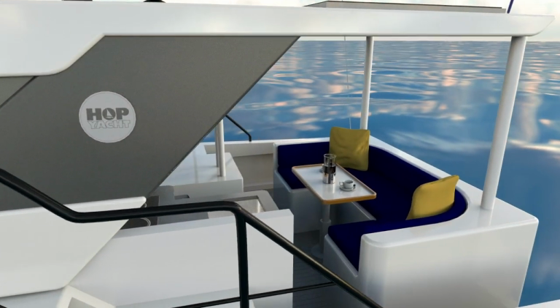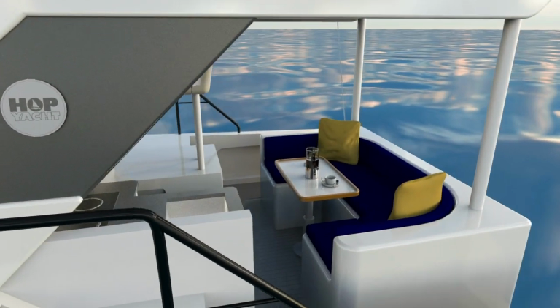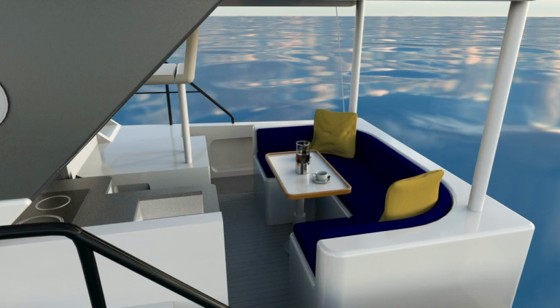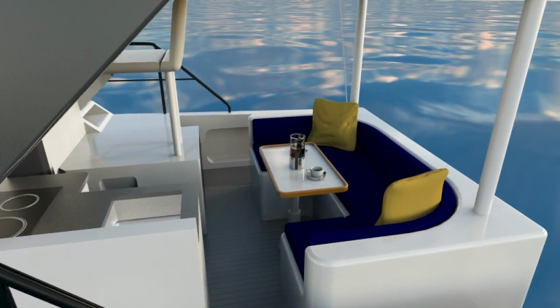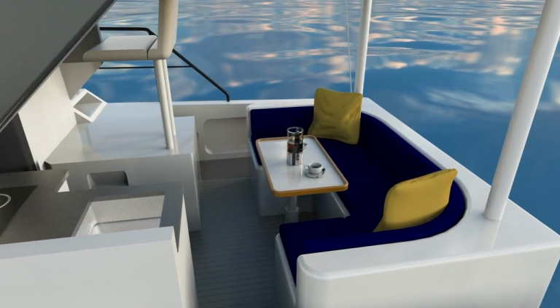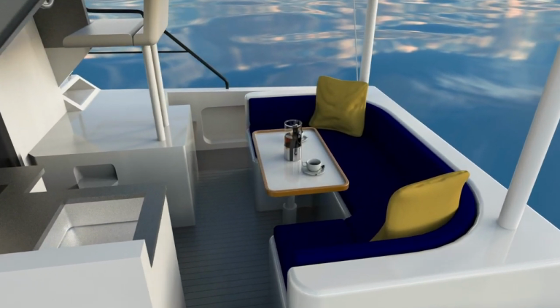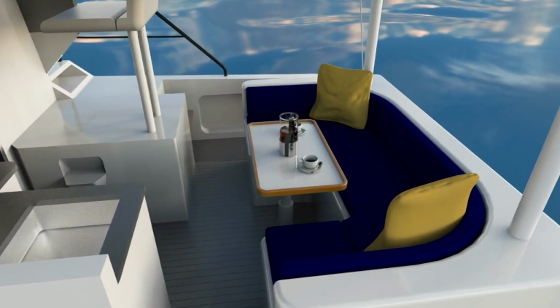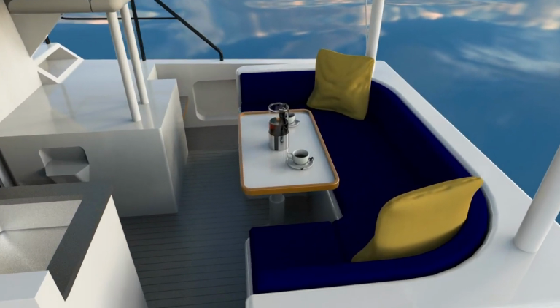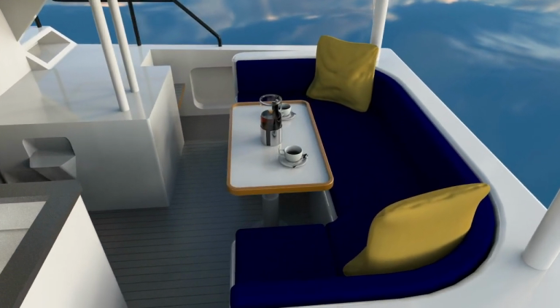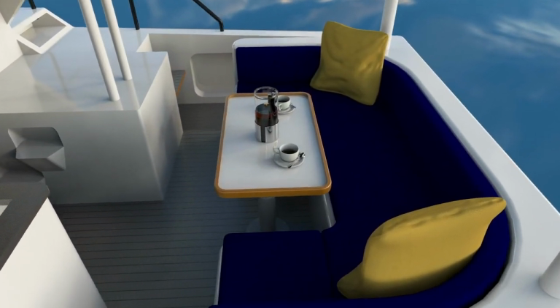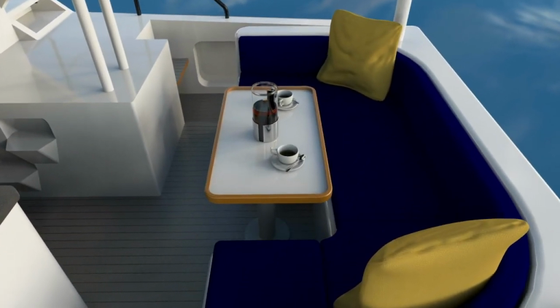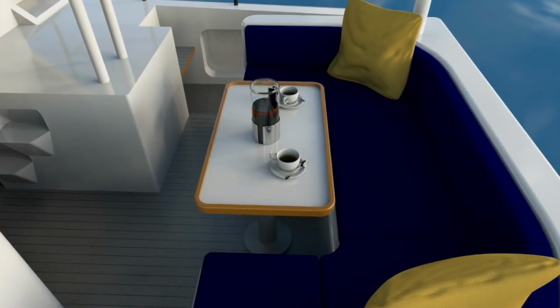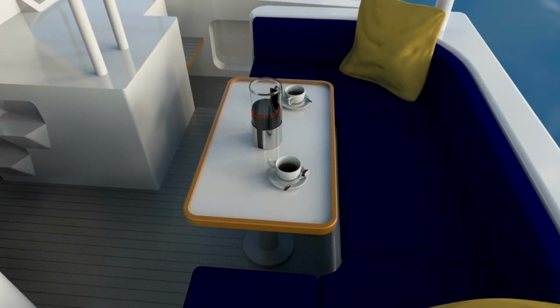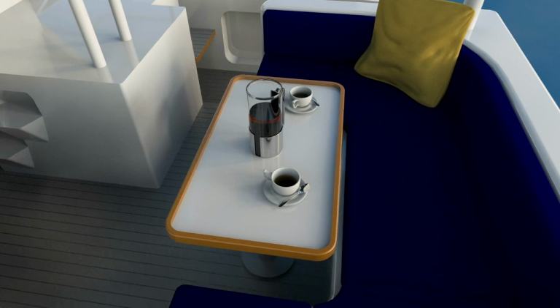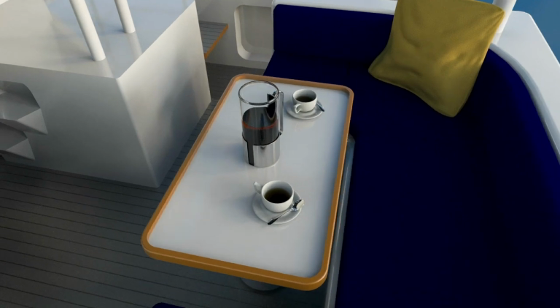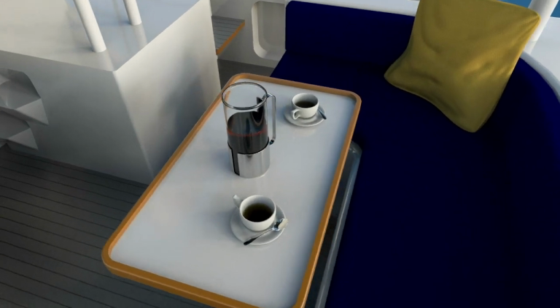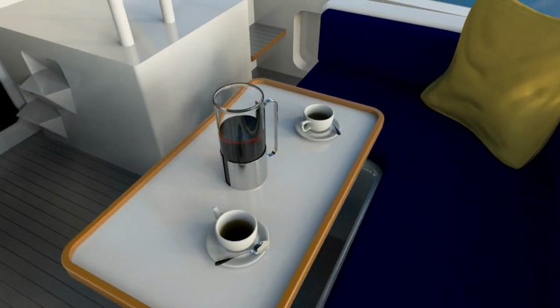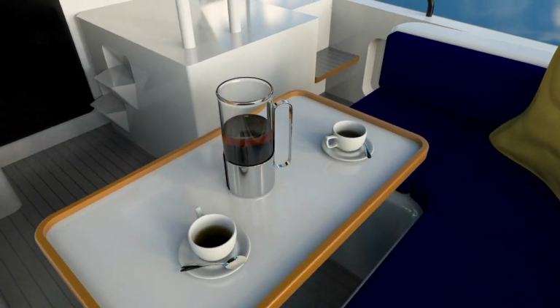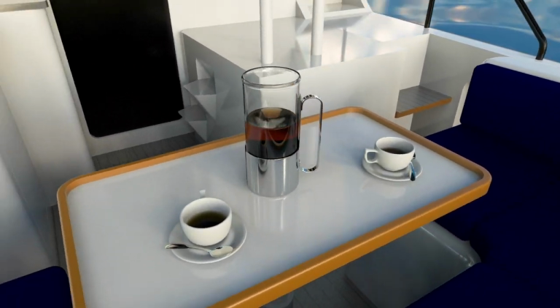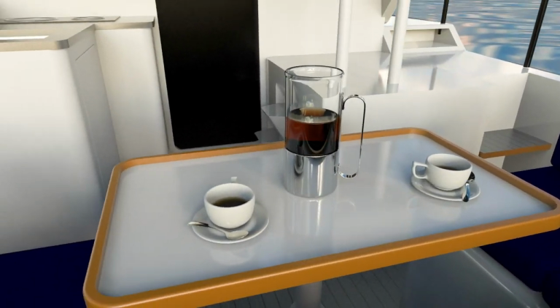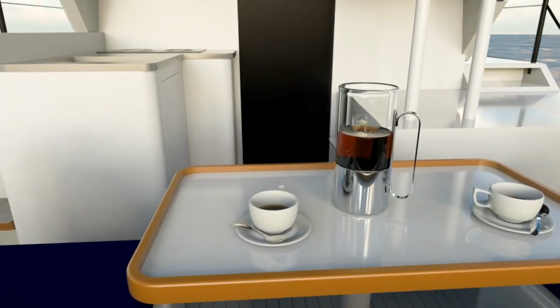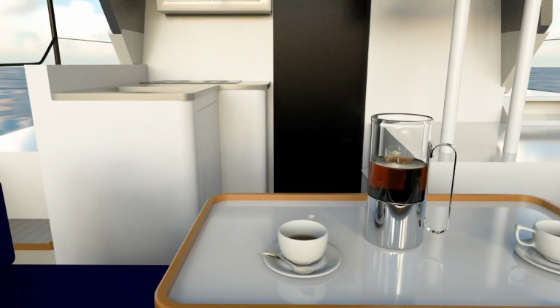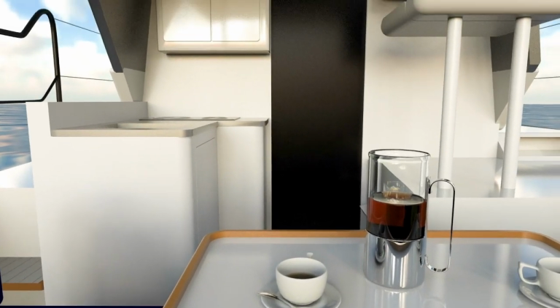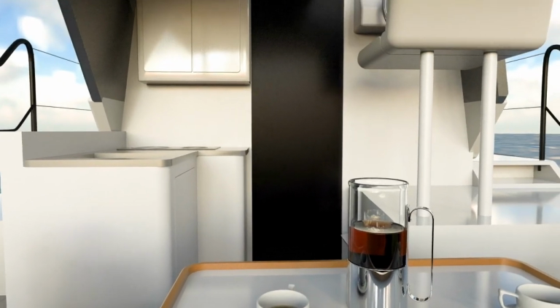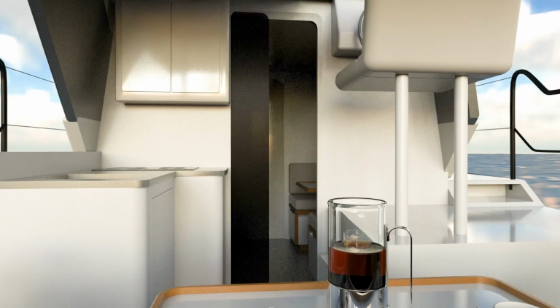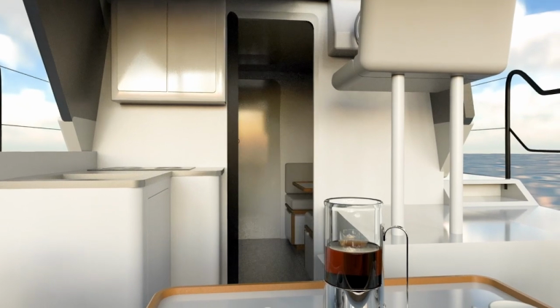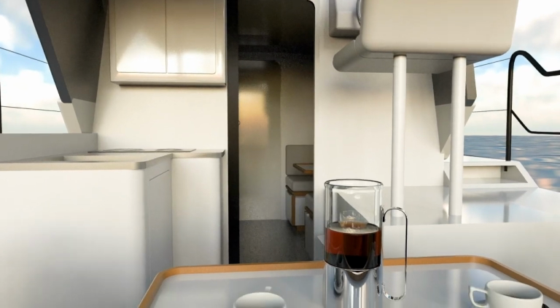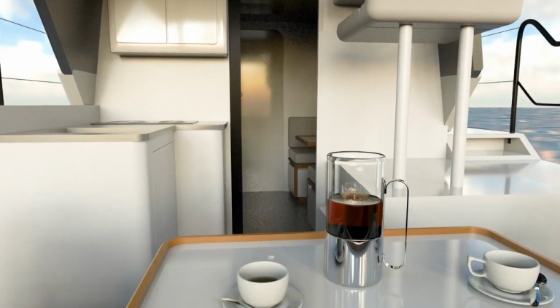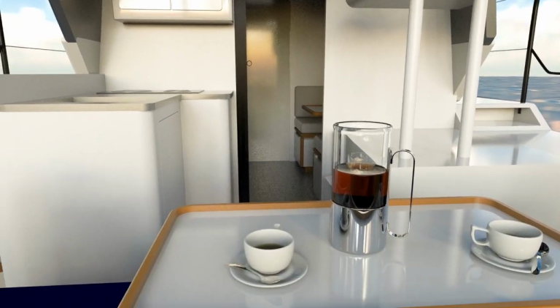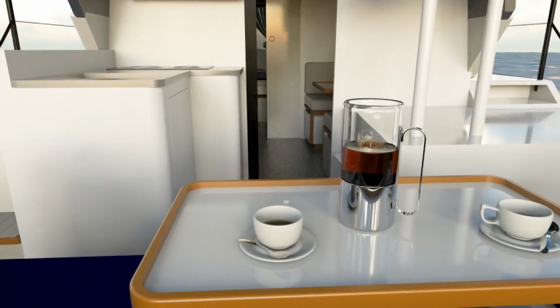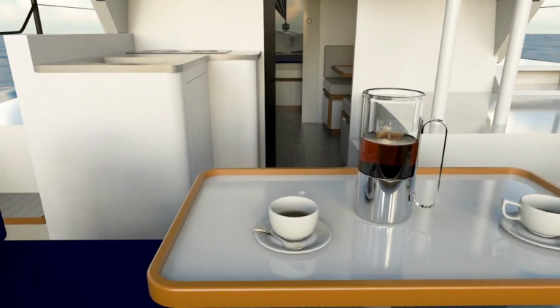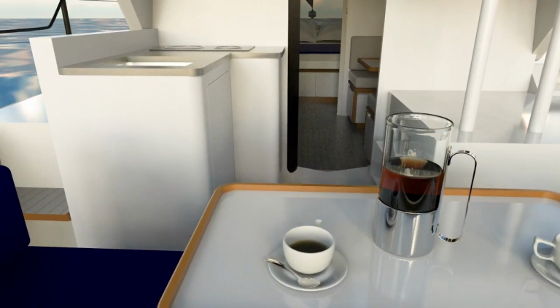At the heart of the Hop Yacht 30, a wrap-around cockpit seat with extra cushions to become a relaxing day bed. Everything on one level, everything designed for quality of life on board.